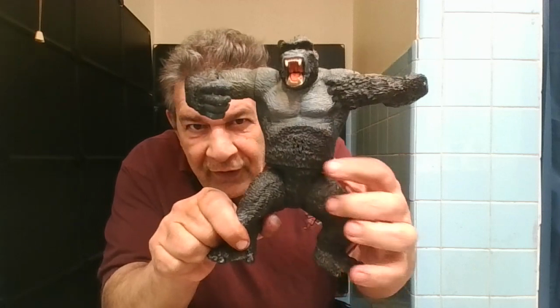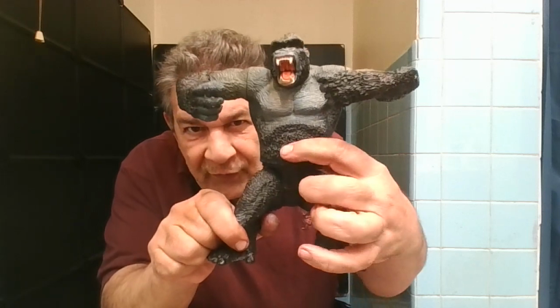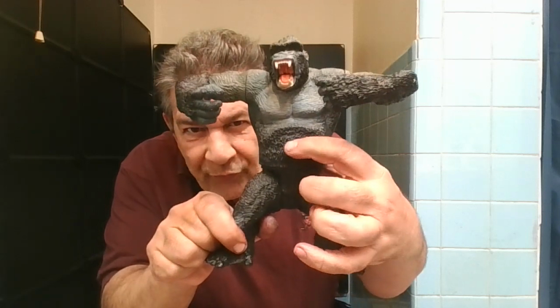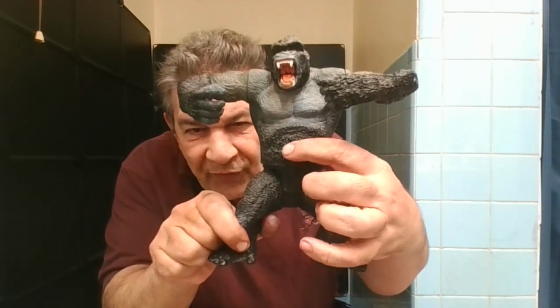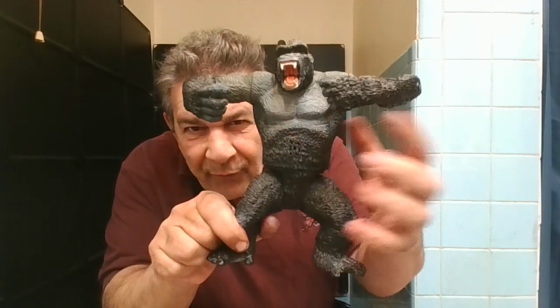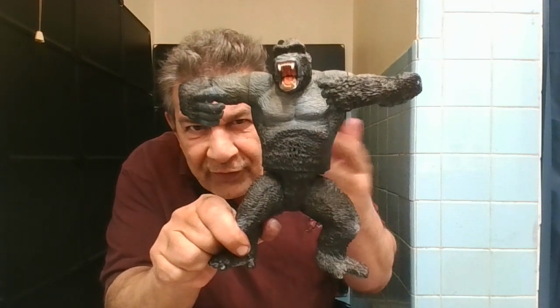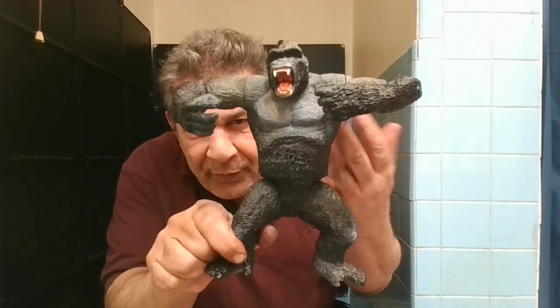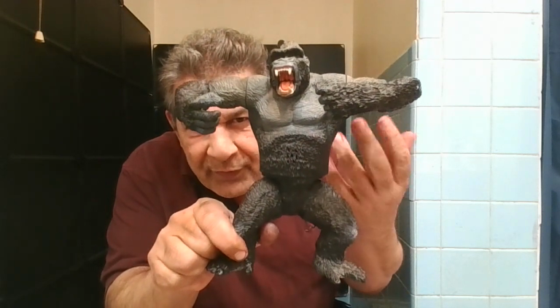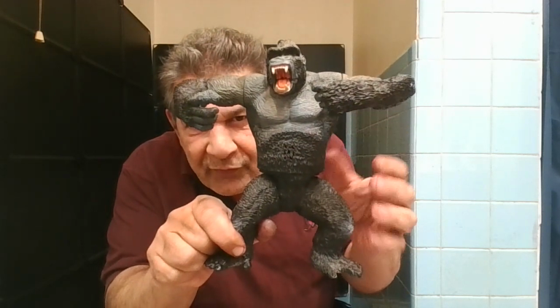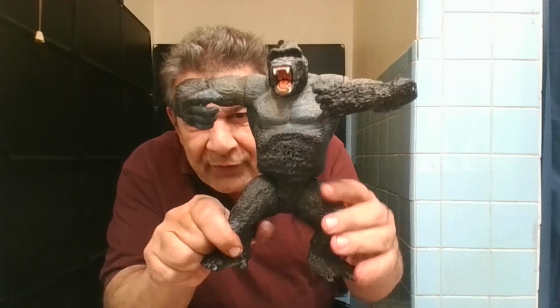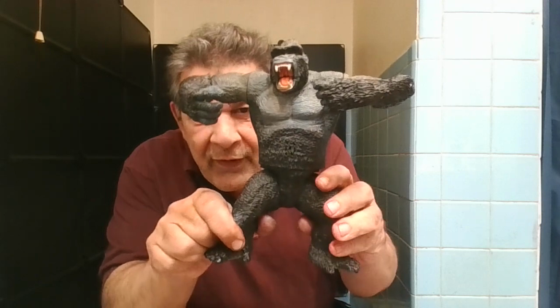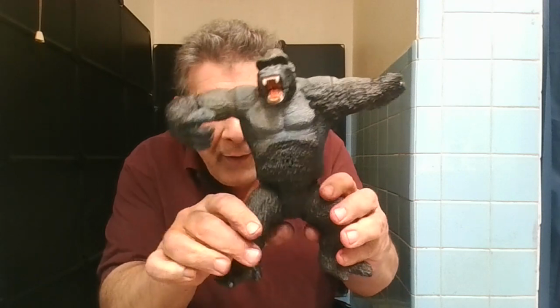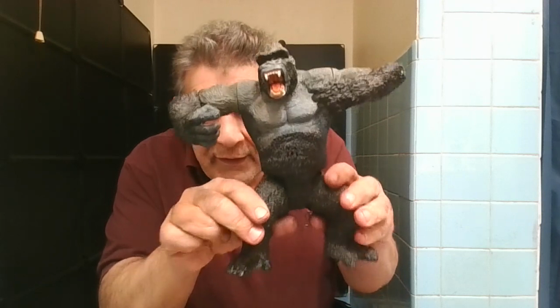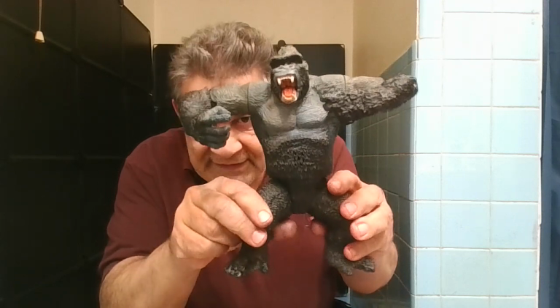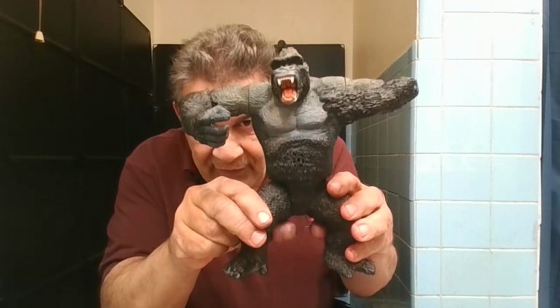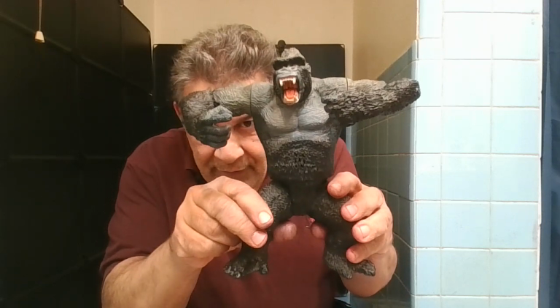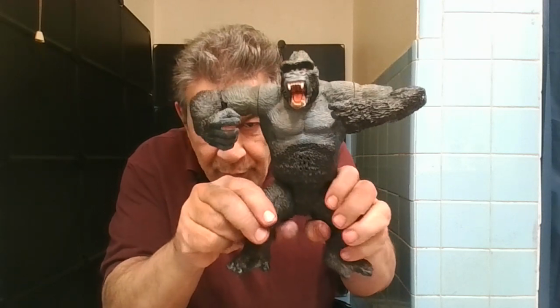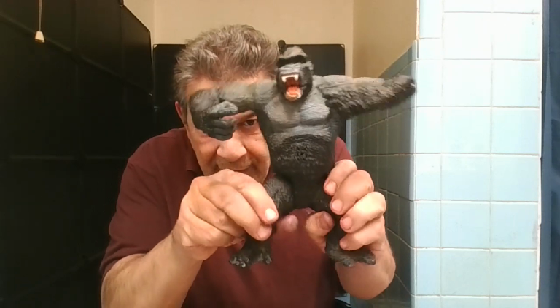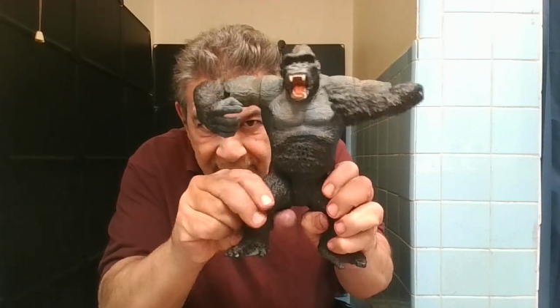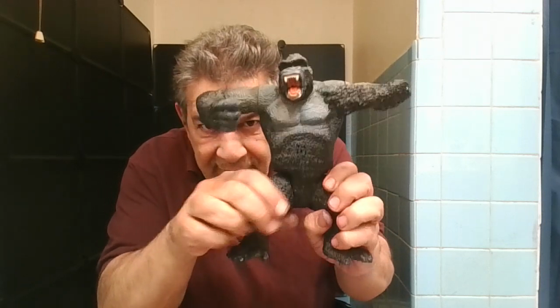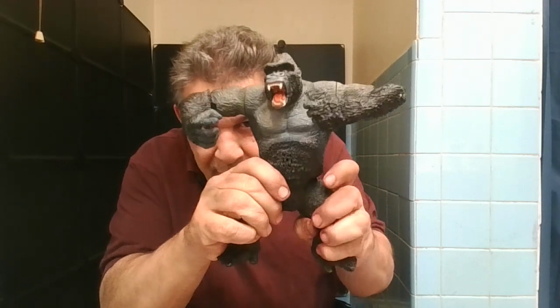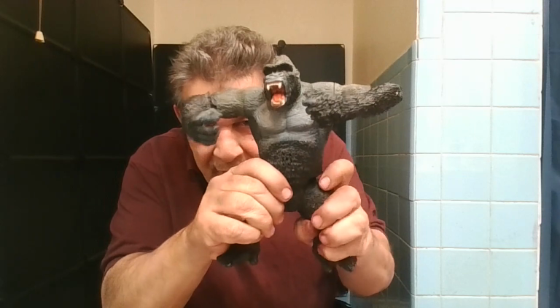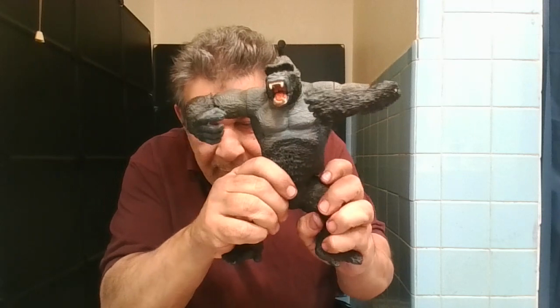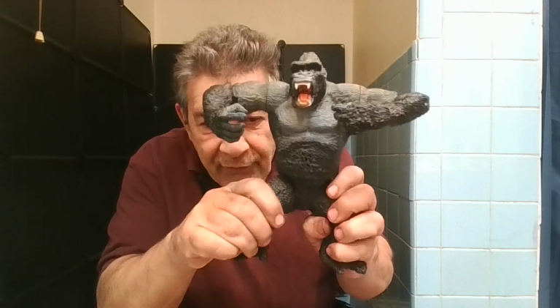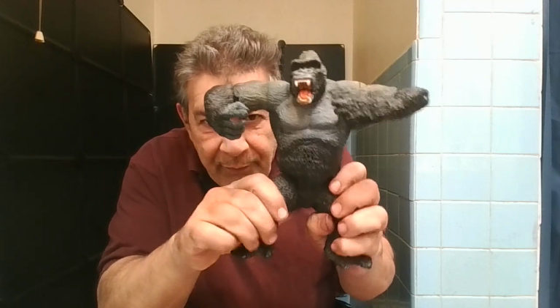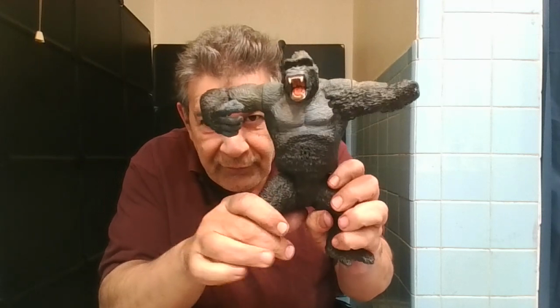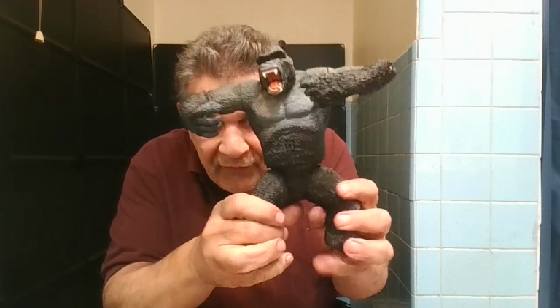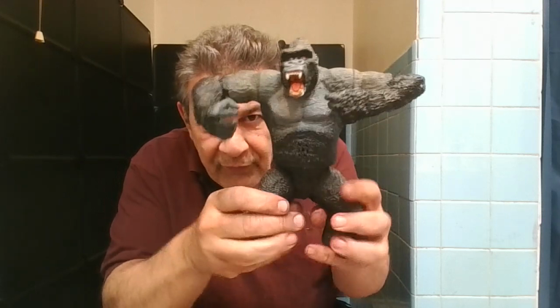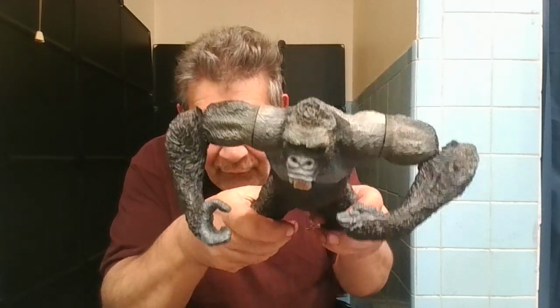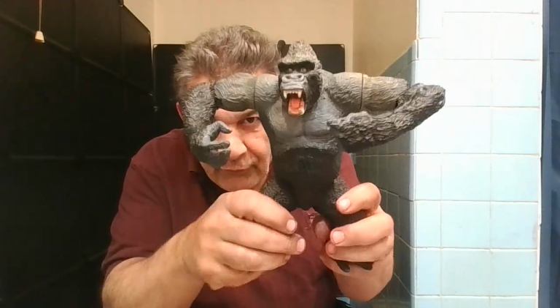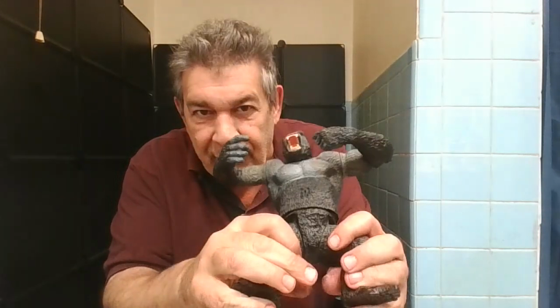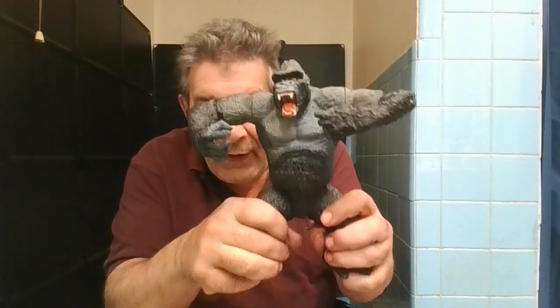It's got these holes in the stomach over here, like there's a speaker, but there's no speaker. It can stand if you put the legs — see the legs move — you got to make sure they're in the right position for it to stand, otherwise it's going to fall forward or it's going to fall back.